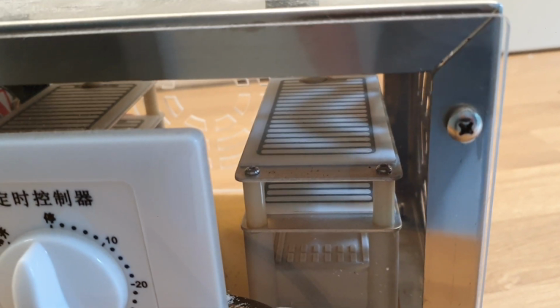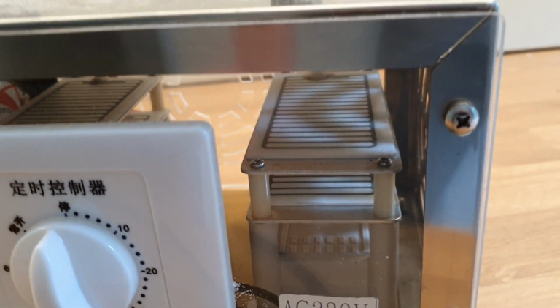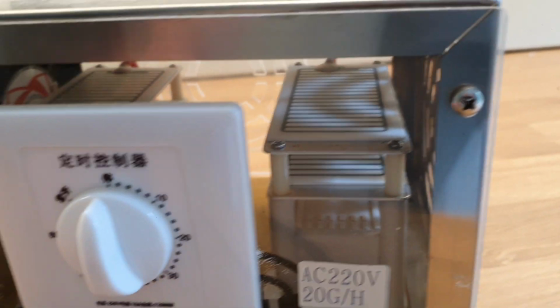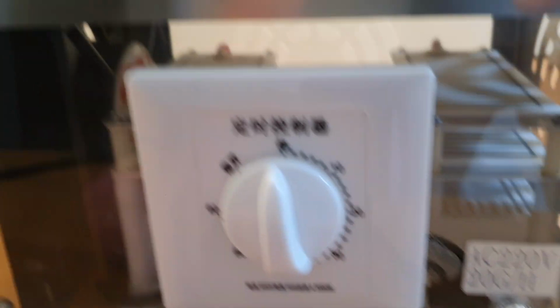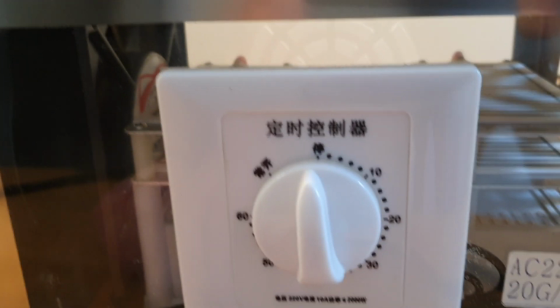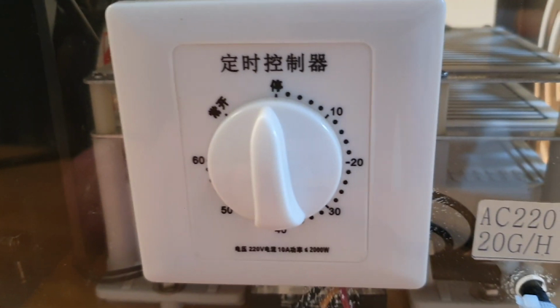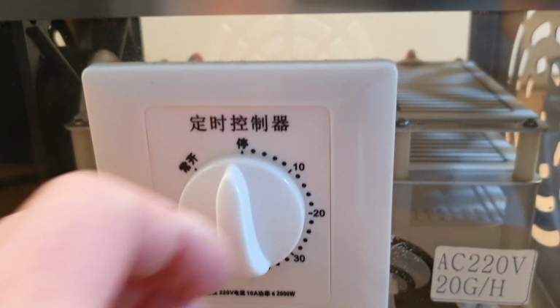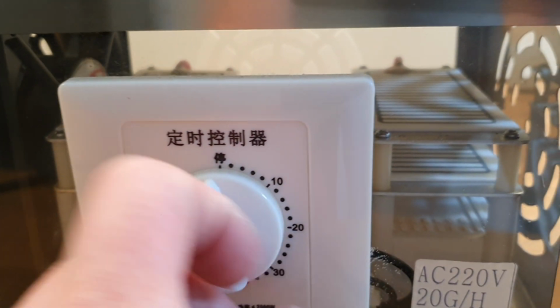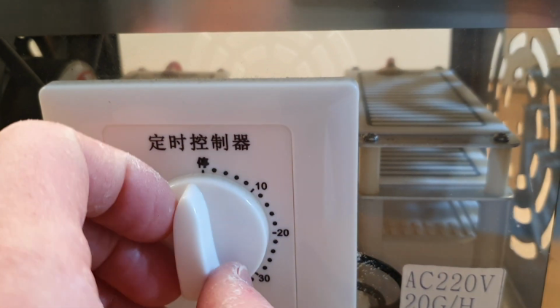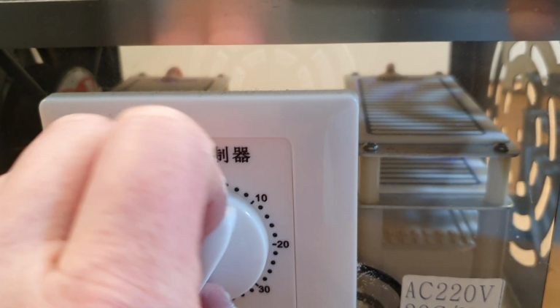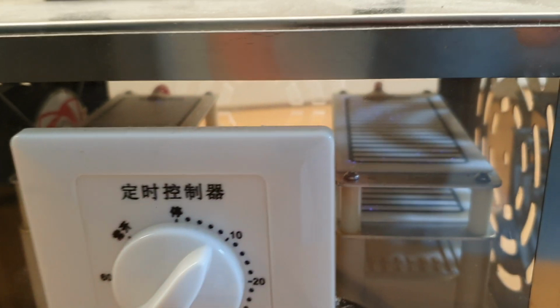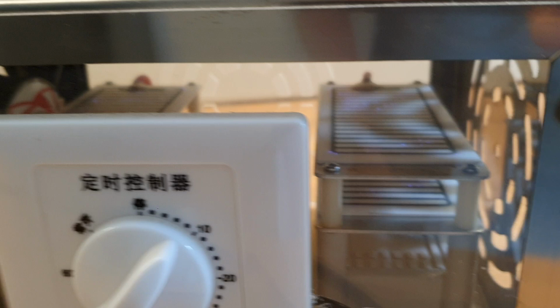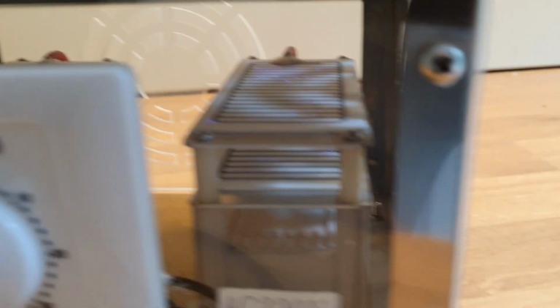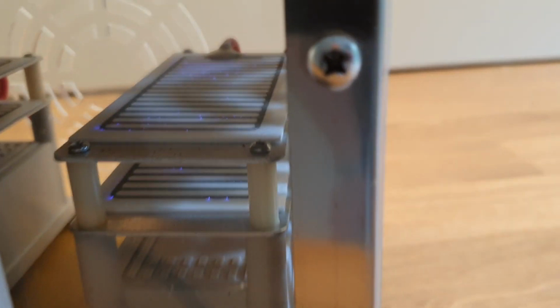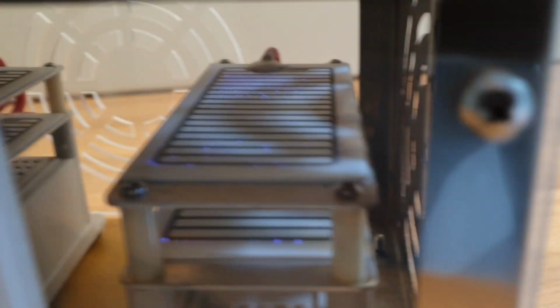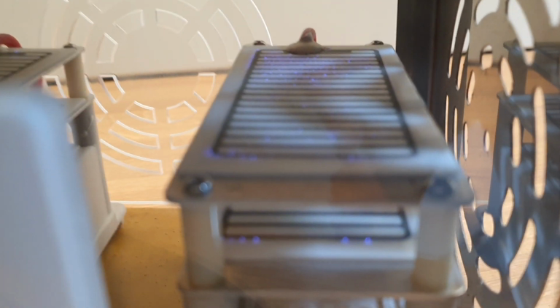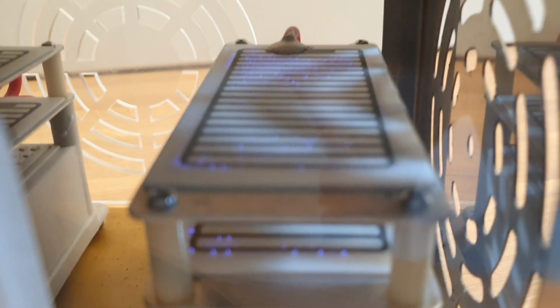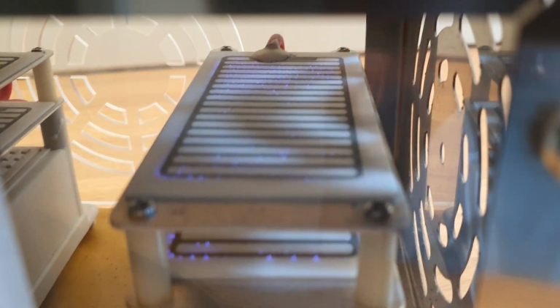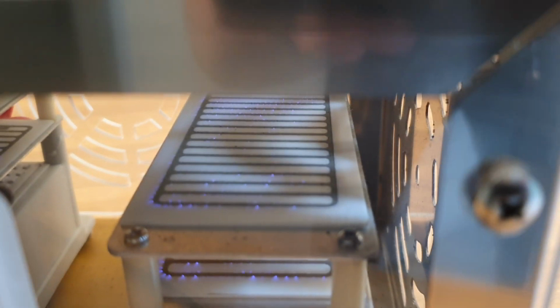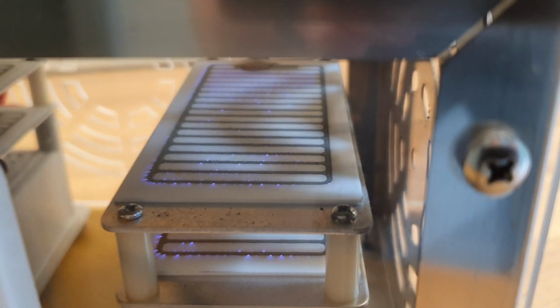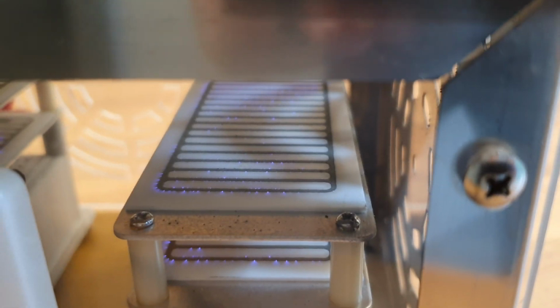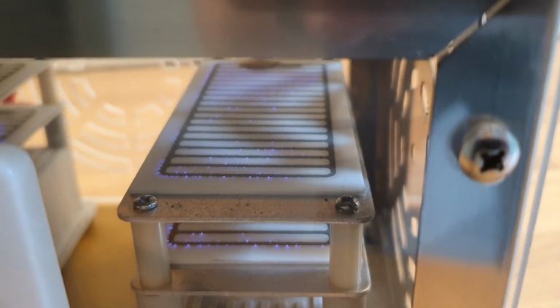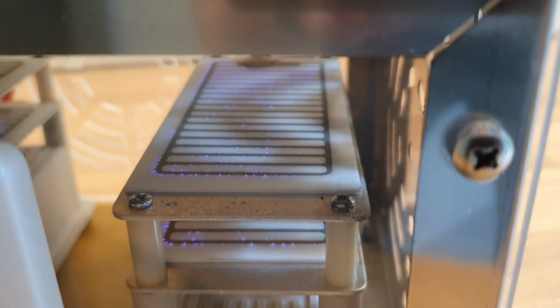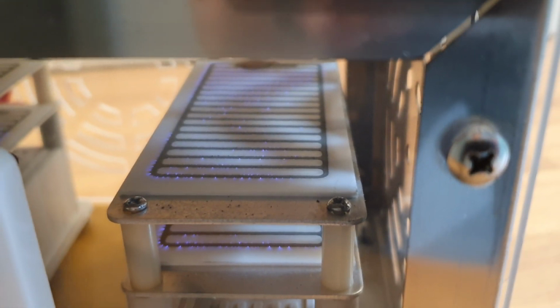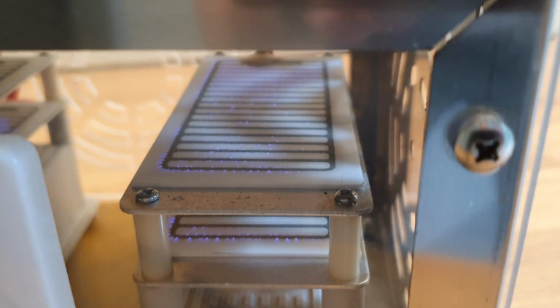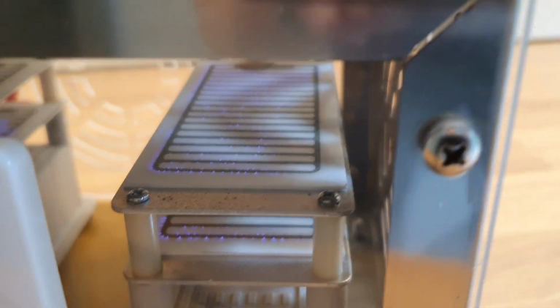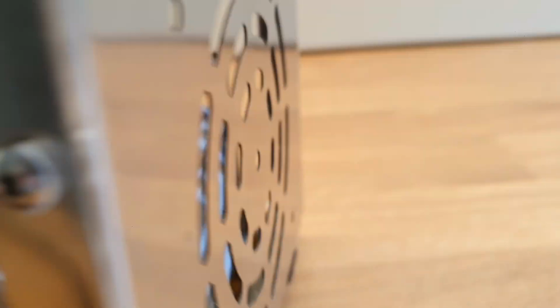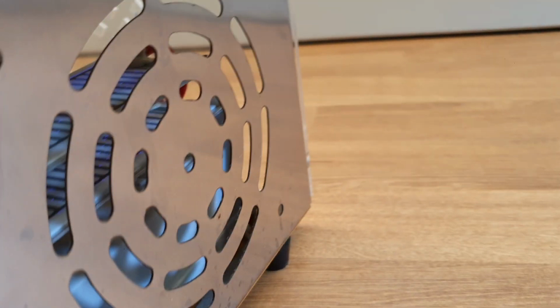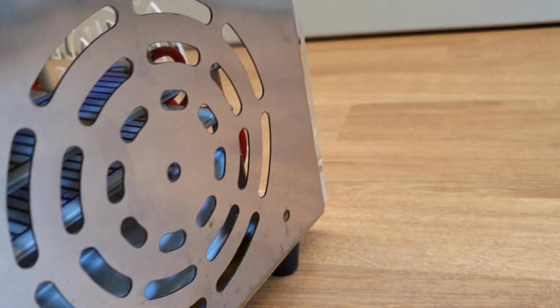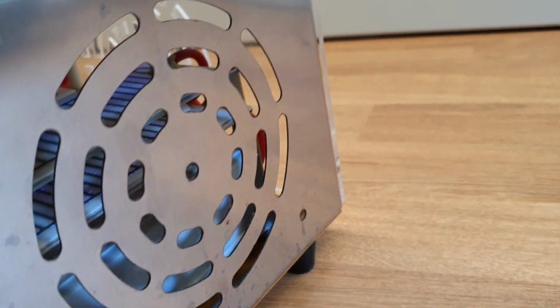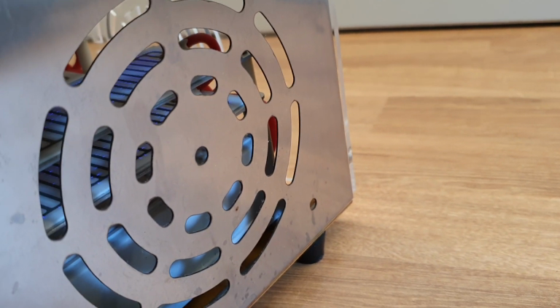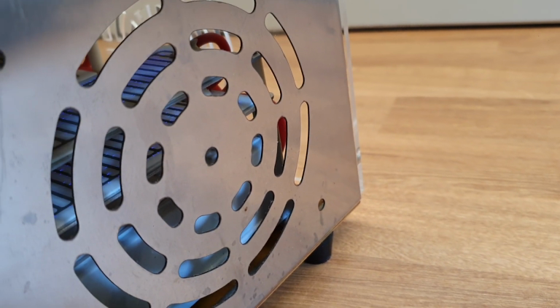This one here has a timer on it. Switch it on here. You can kind of see the plasma doing its thing there. It's now pumping ozone out here. I can smell it straight away.